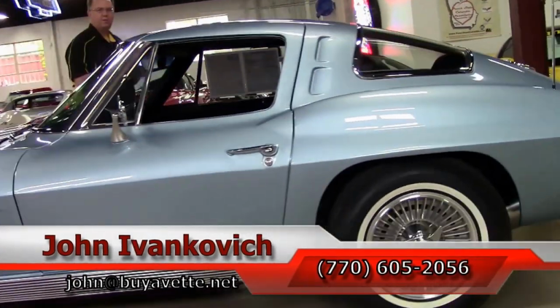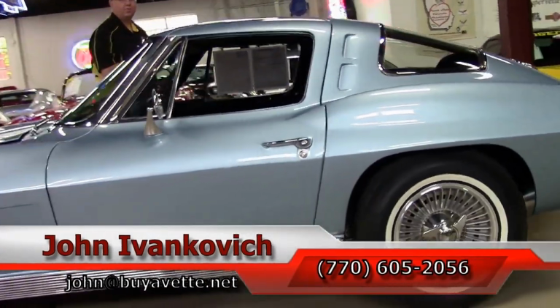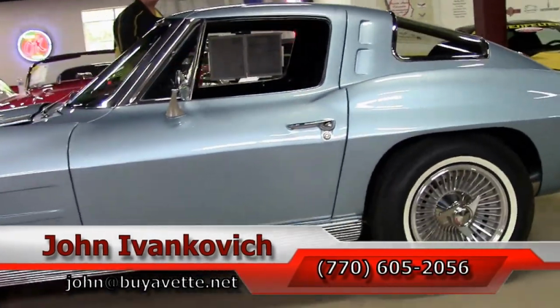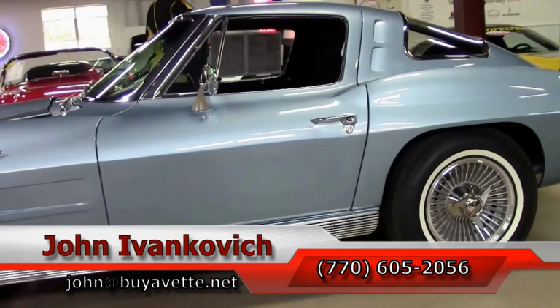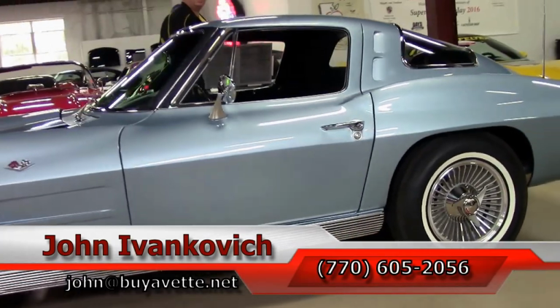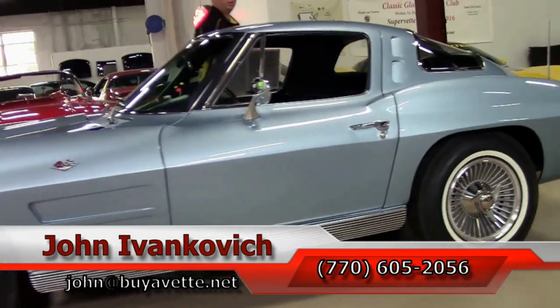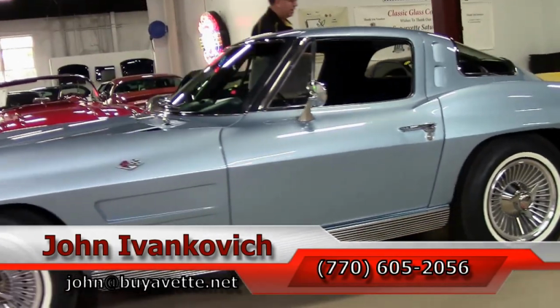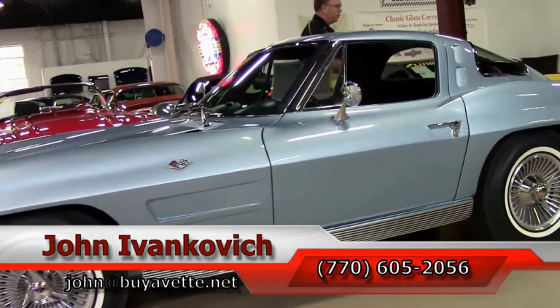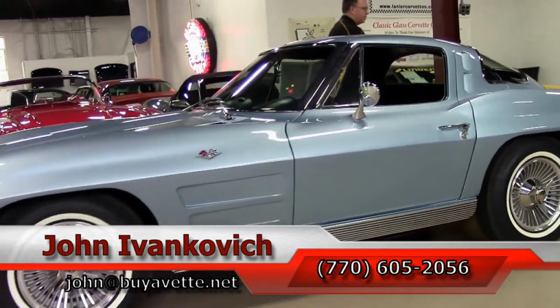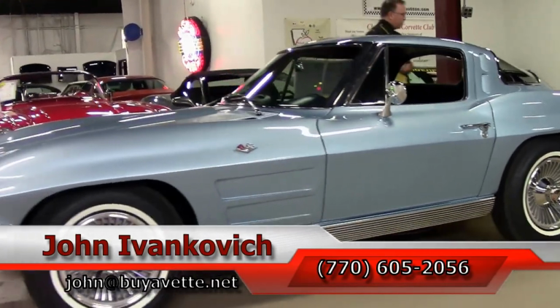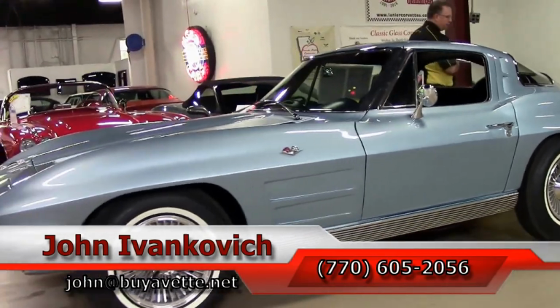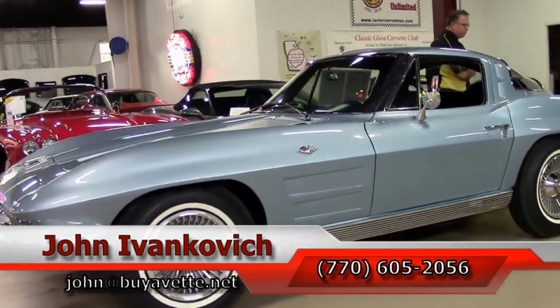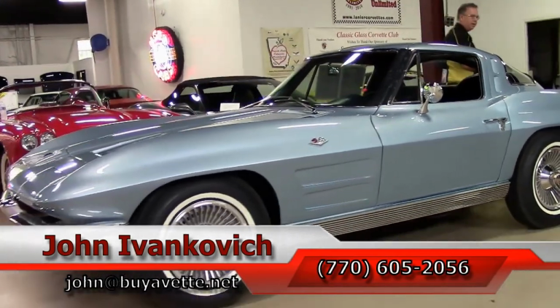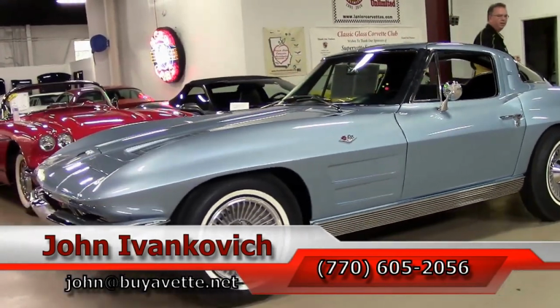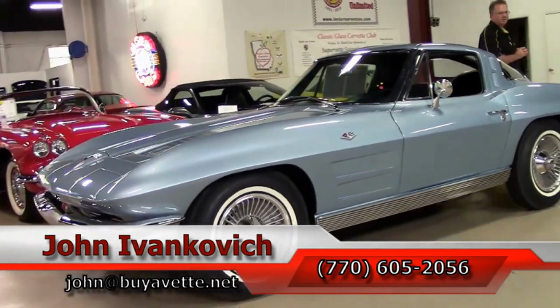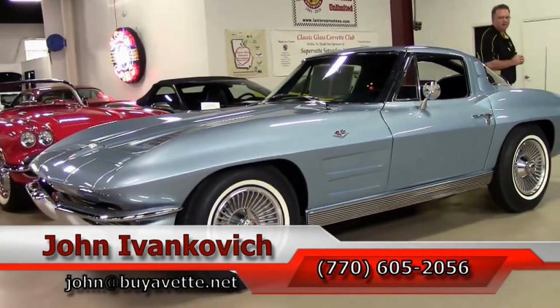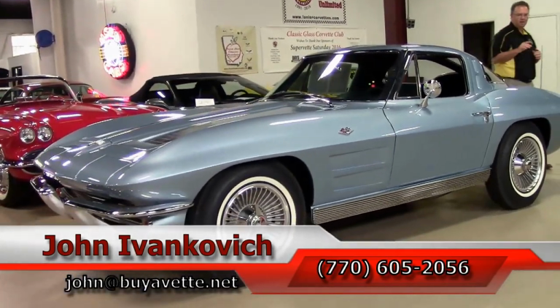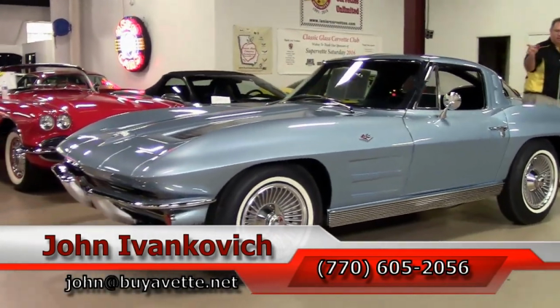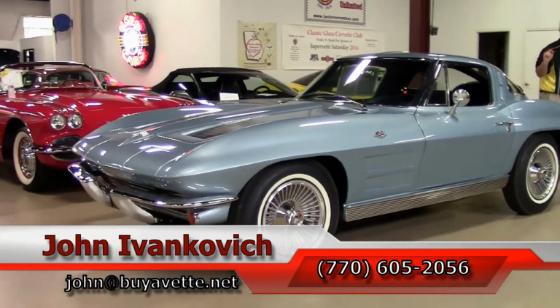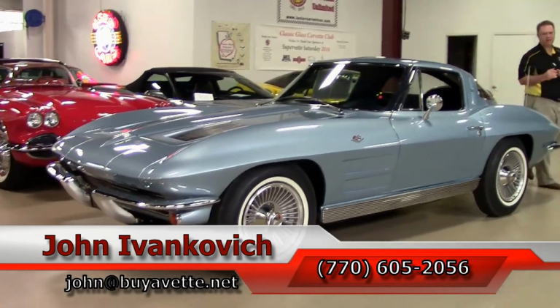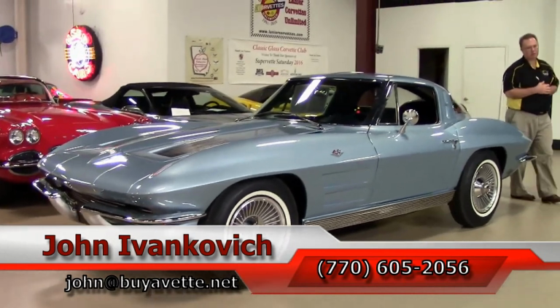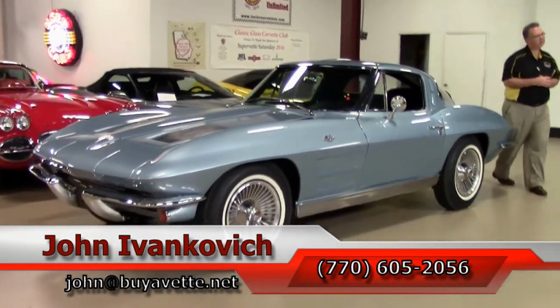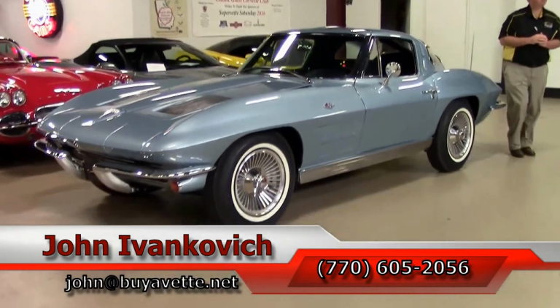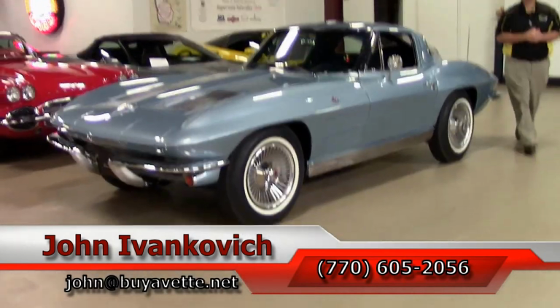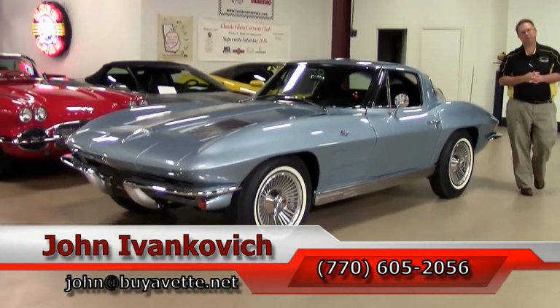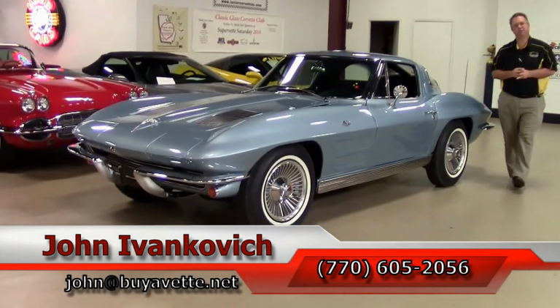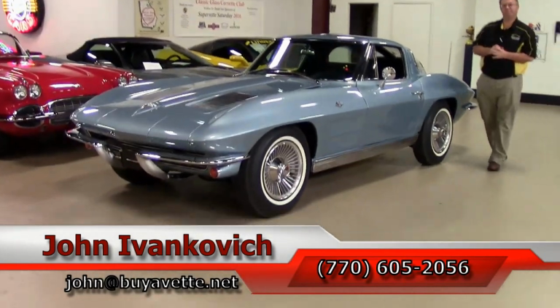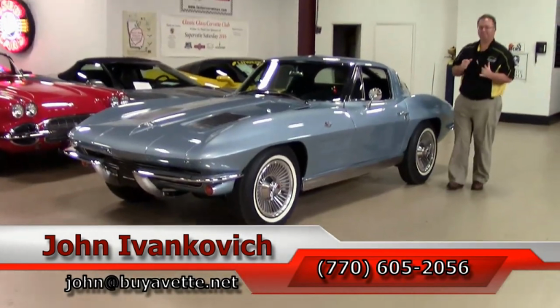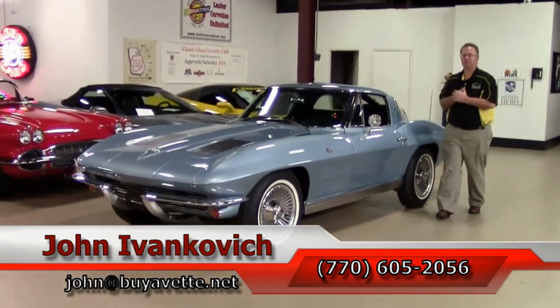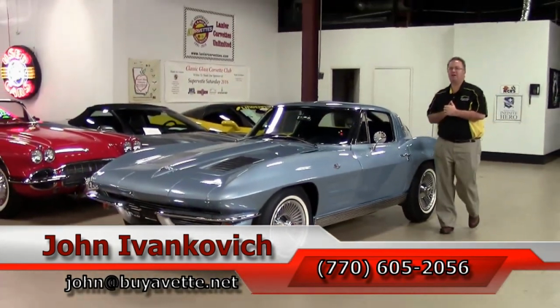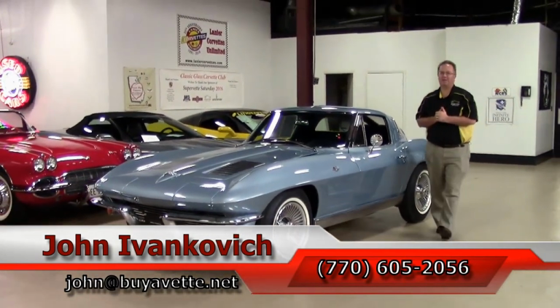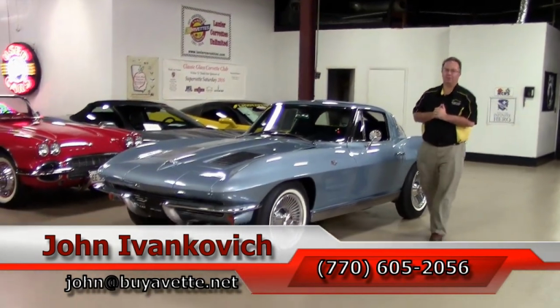We'll look forward to seeing you all out on the road. Subscribe to the YouTube channel so you get to see new inventory like this beautiful '63 split window first. We'll see you all out on the road.